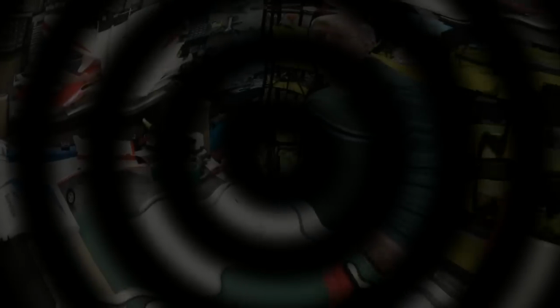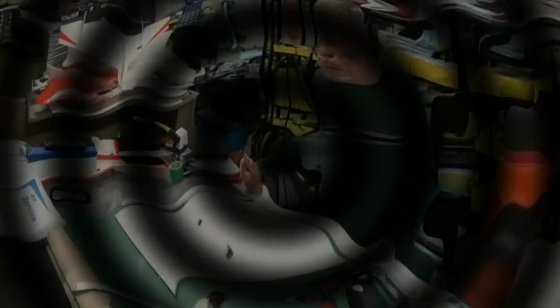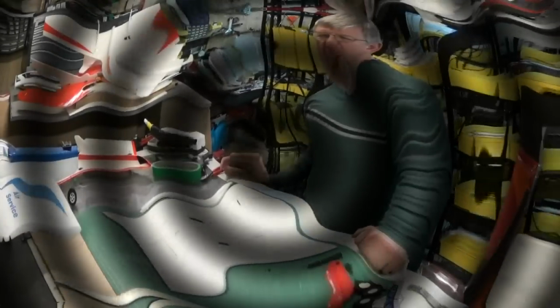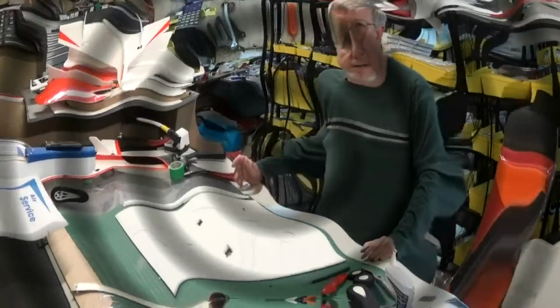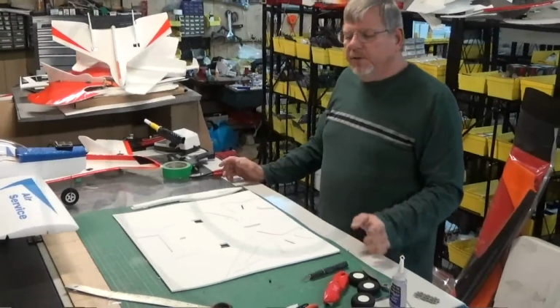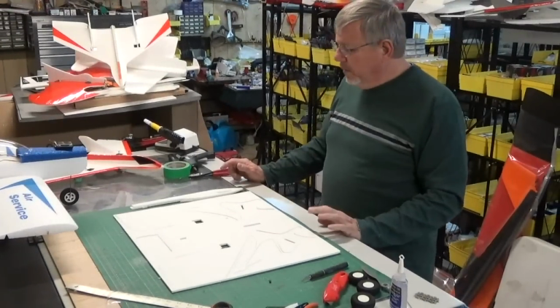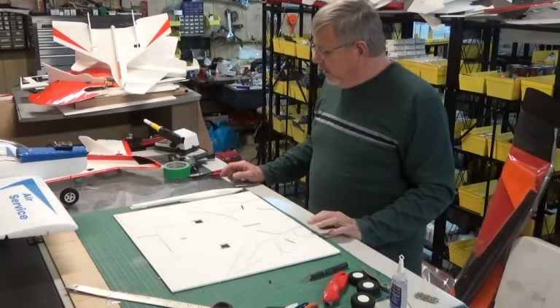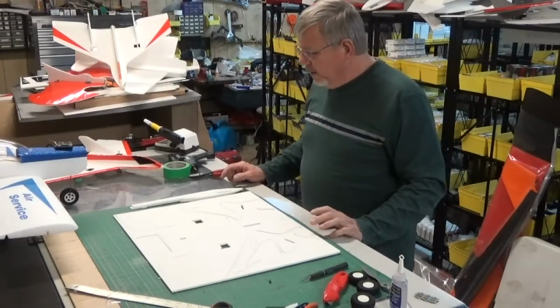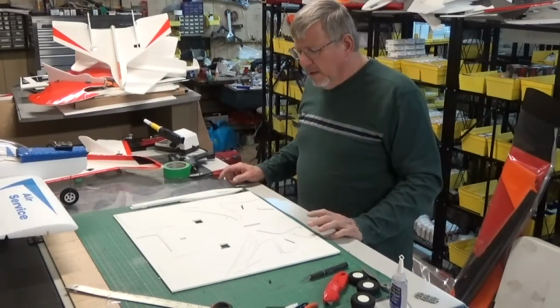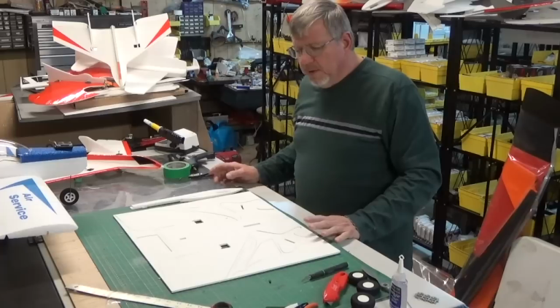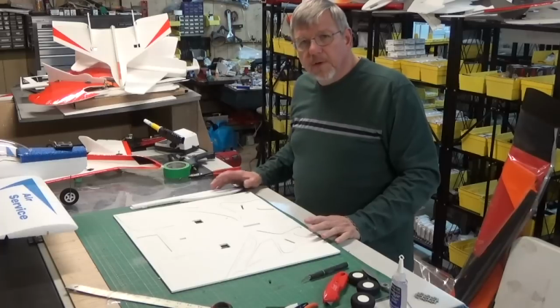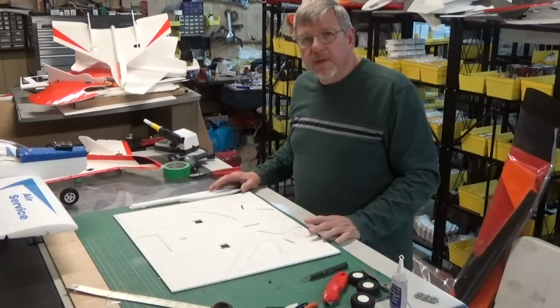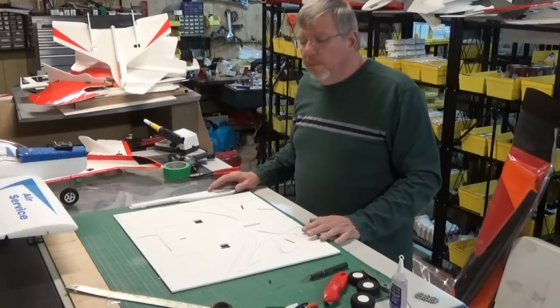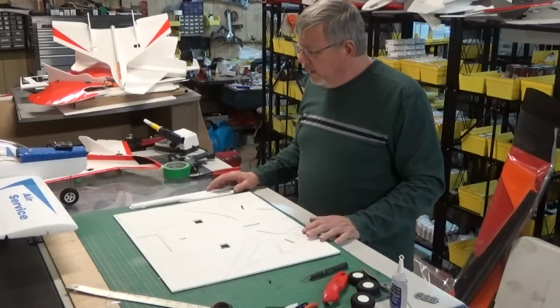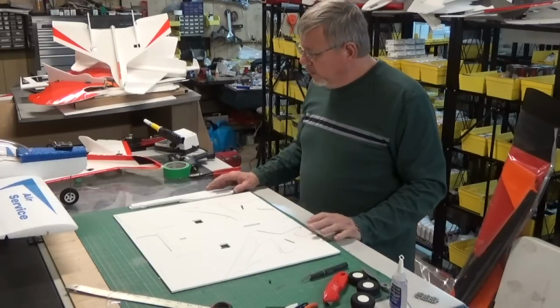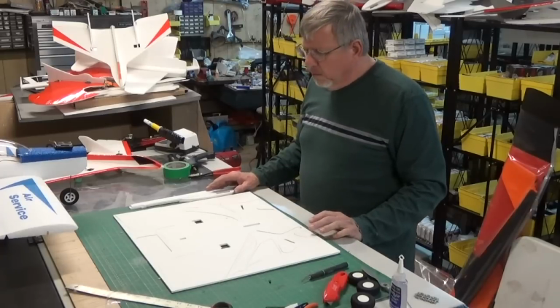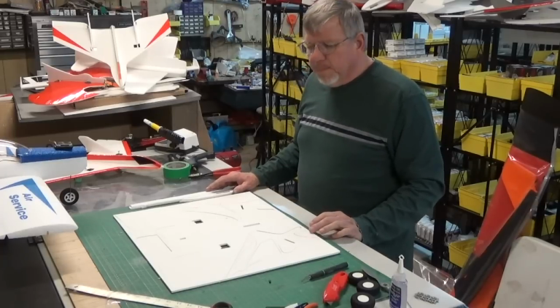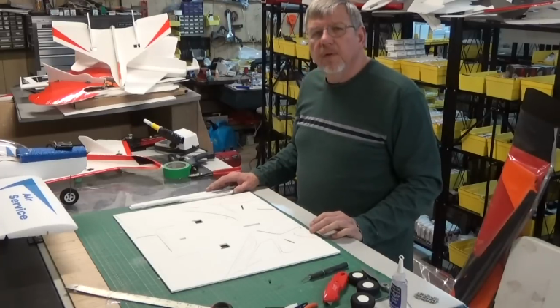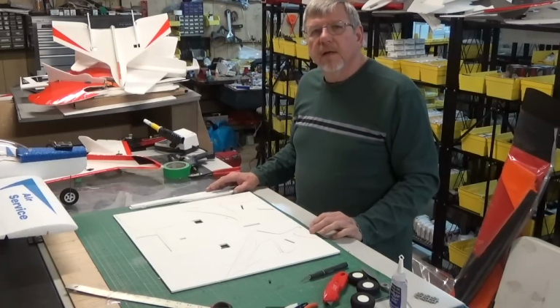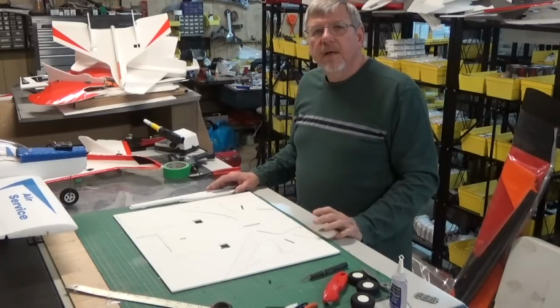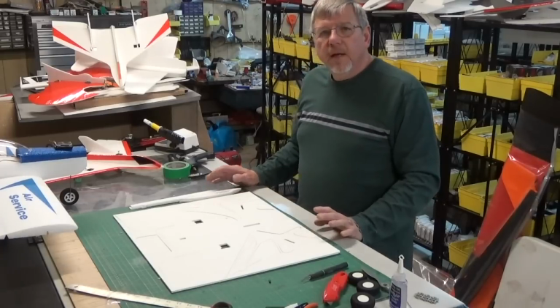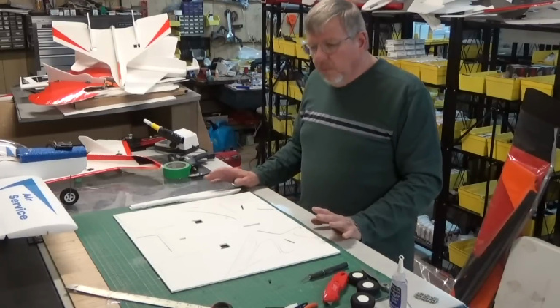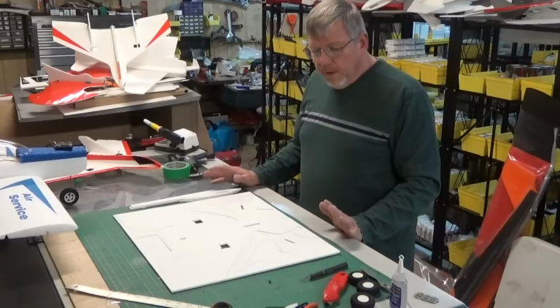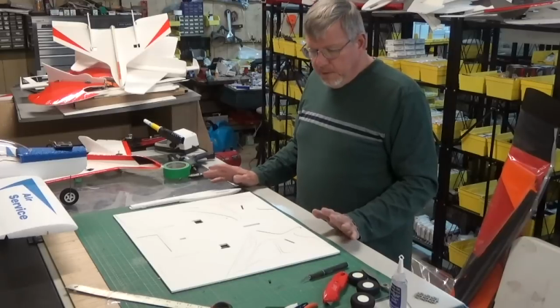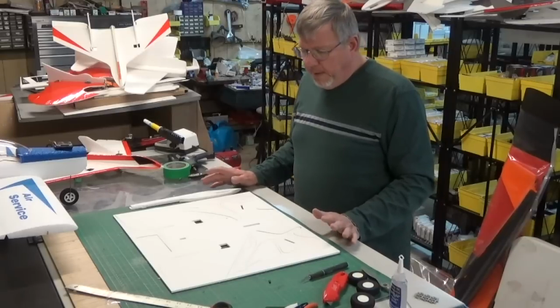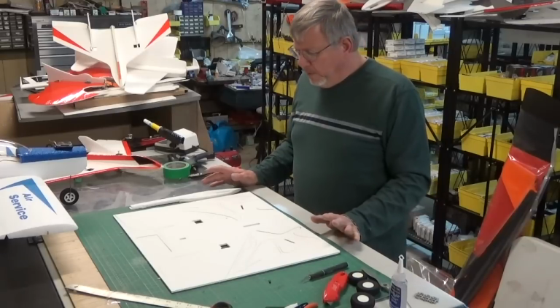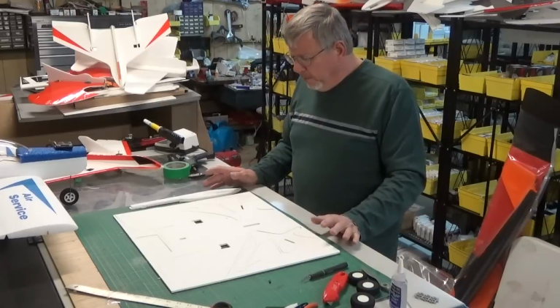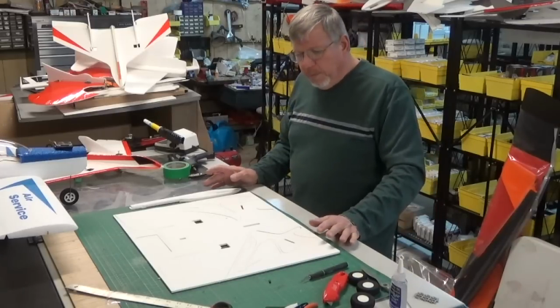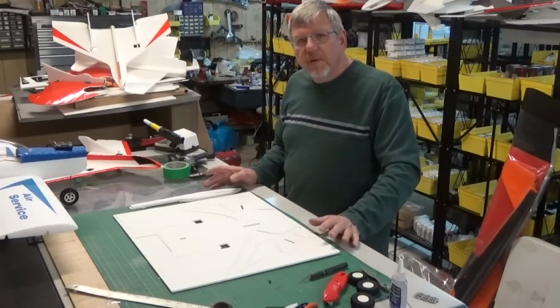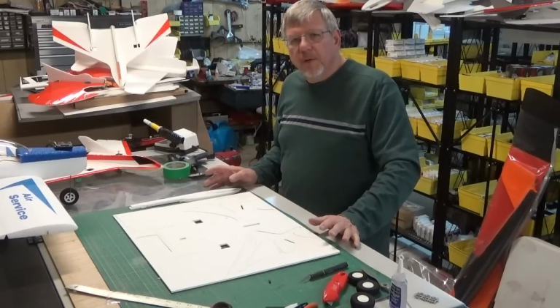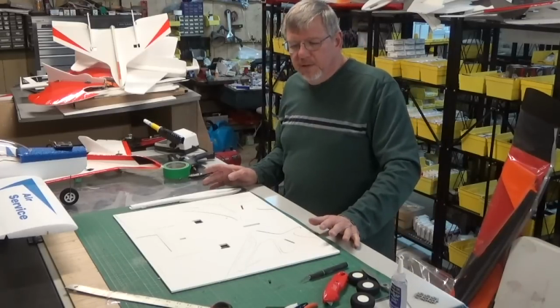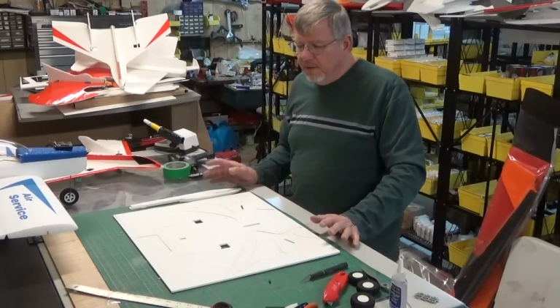Hi everybody, this is Dan at Laser Toys and we're going to show off the new mini laser. We're going to do a quick build on it and it really is a fast build. You won't believe how quick this is.